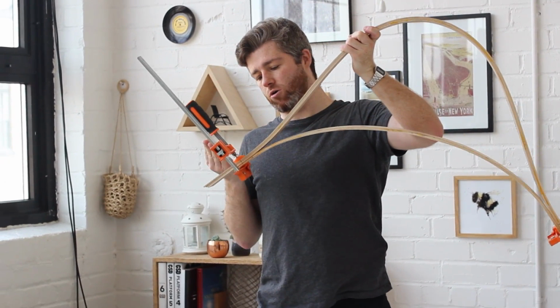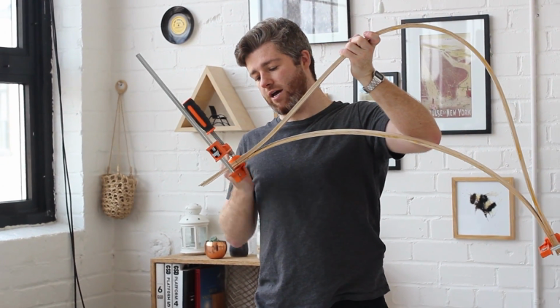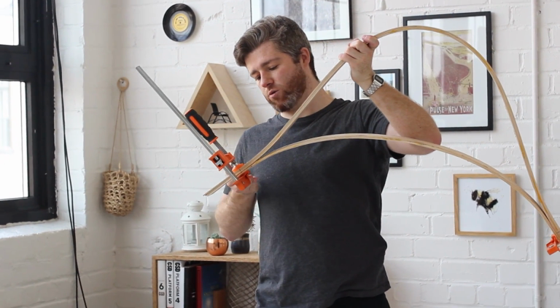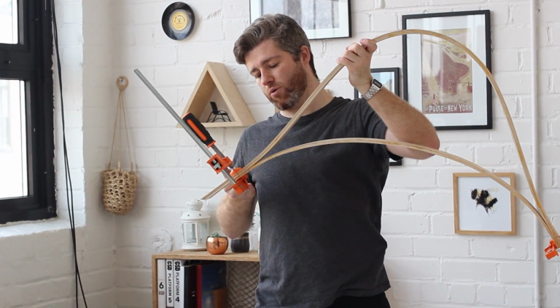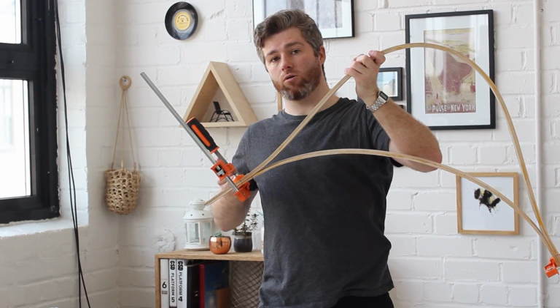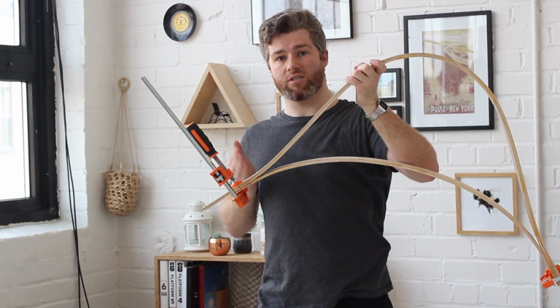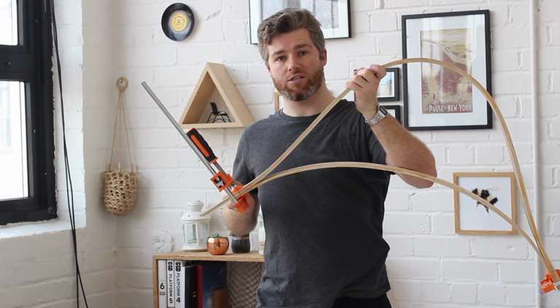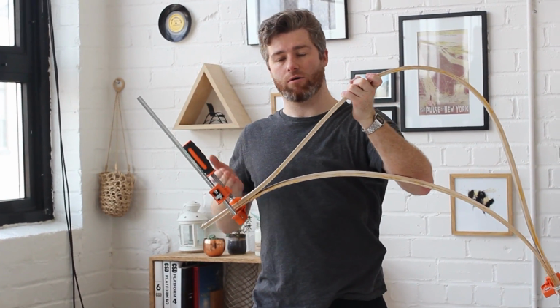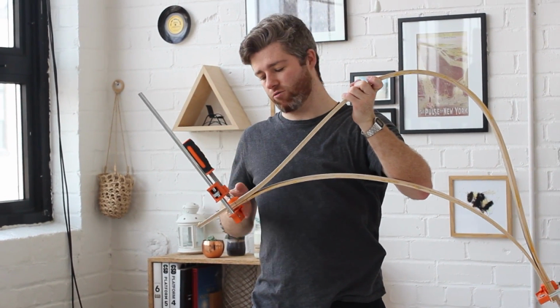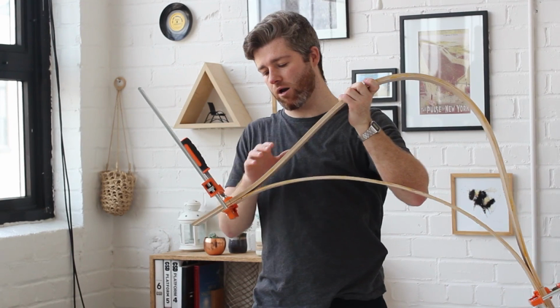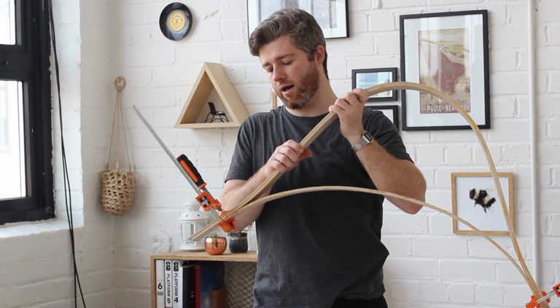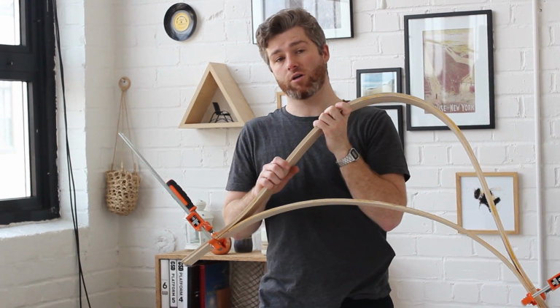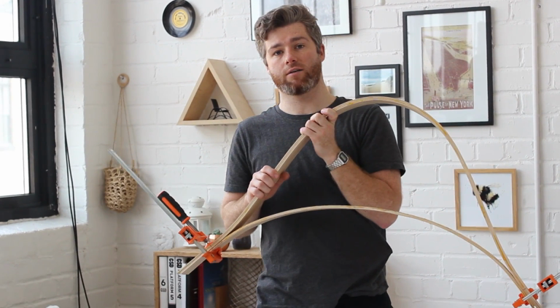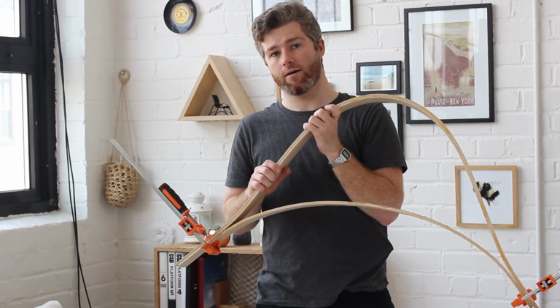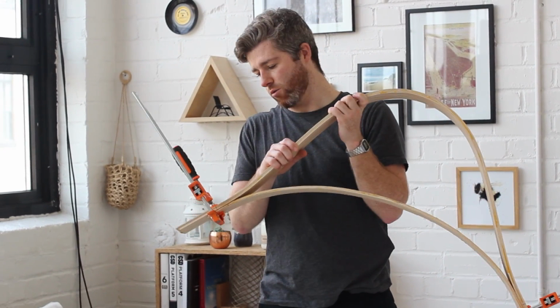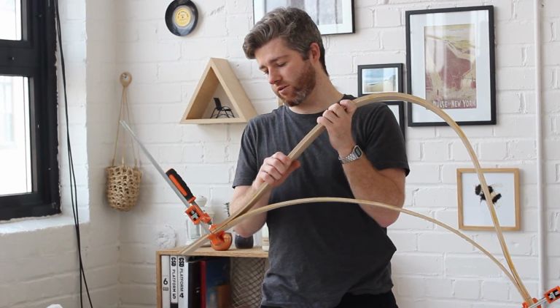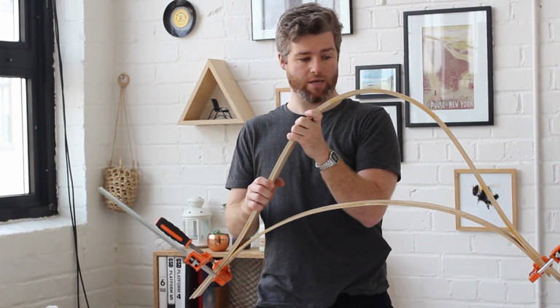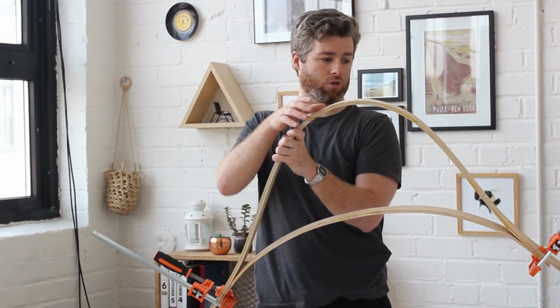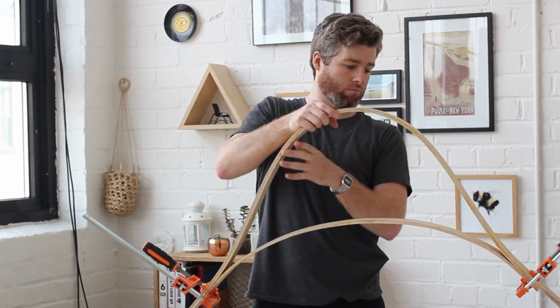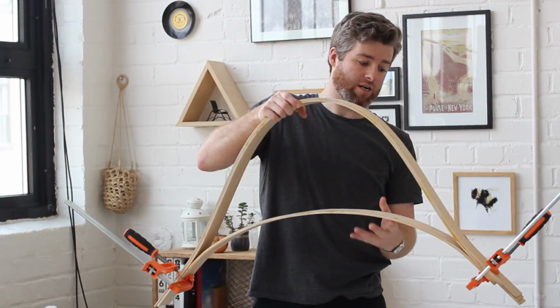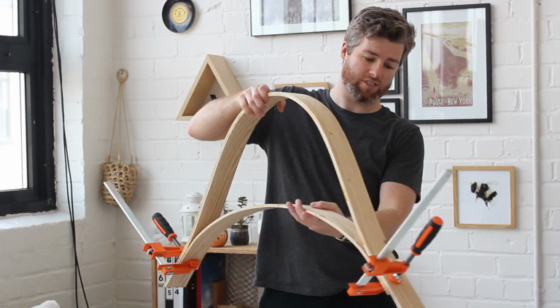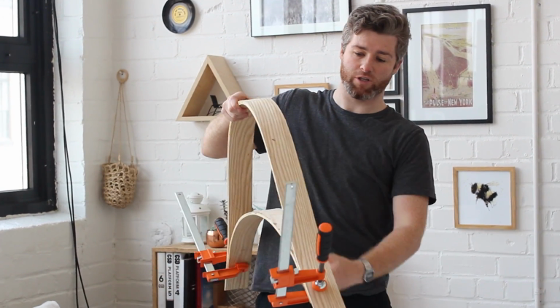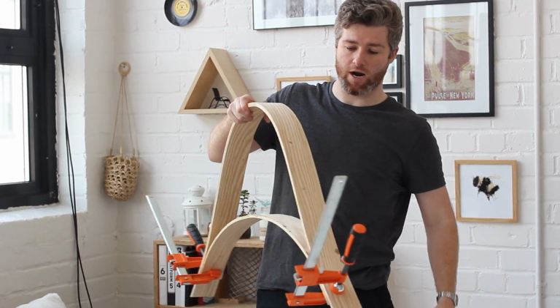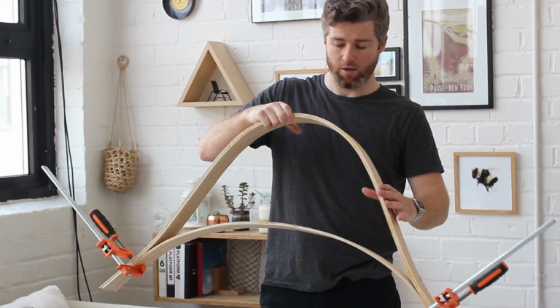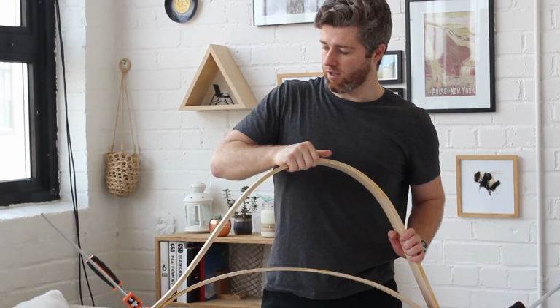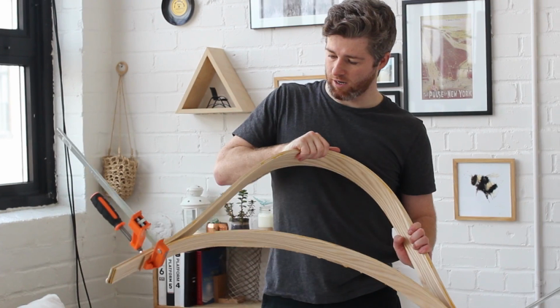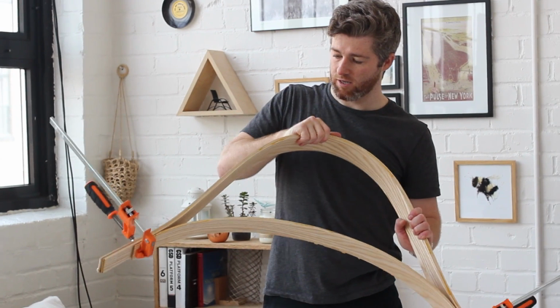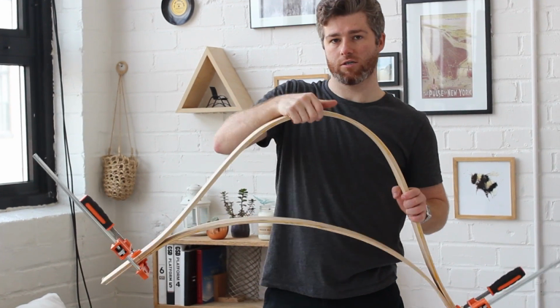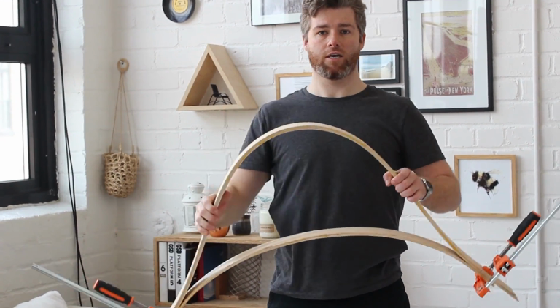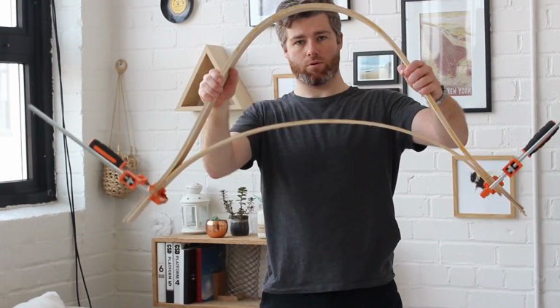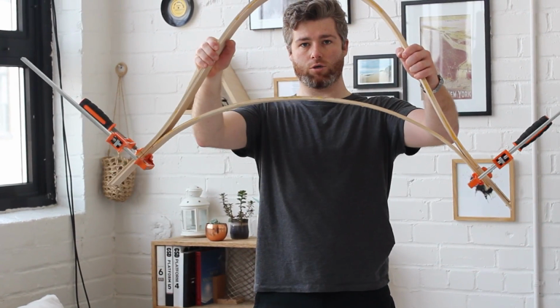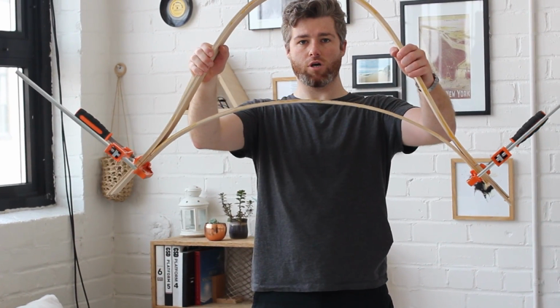Next week should be pretty cool. I'm going to sketch them out, 3D model them, and start prototyping them. I'll start to assemble the chair — it's starting to take shape and it's looking pretty good.